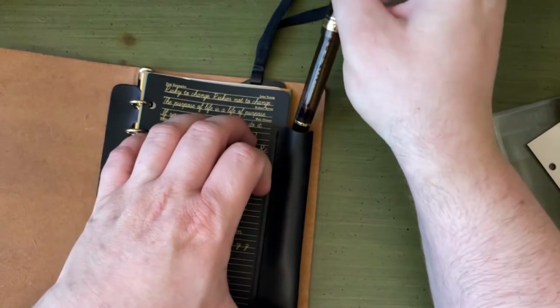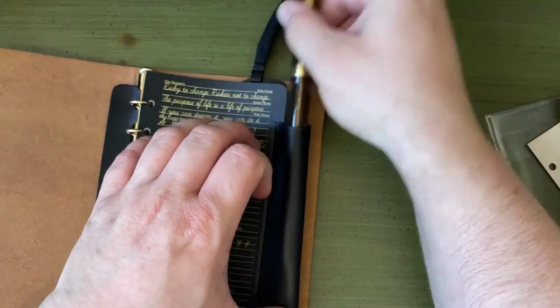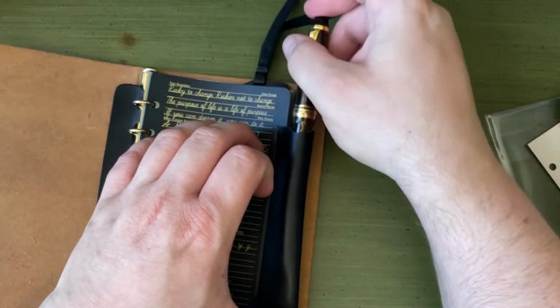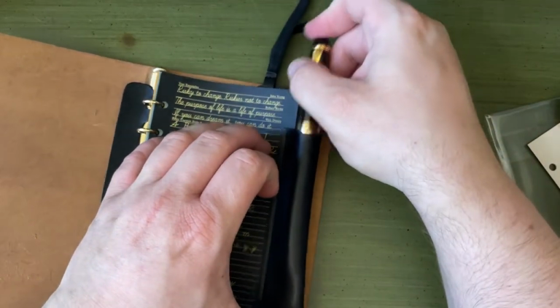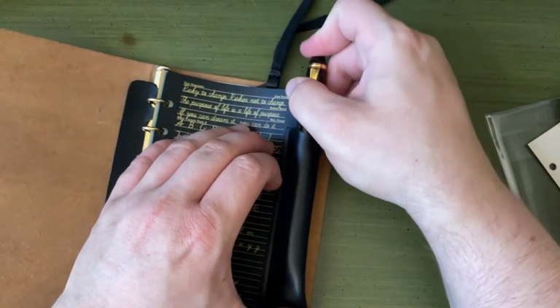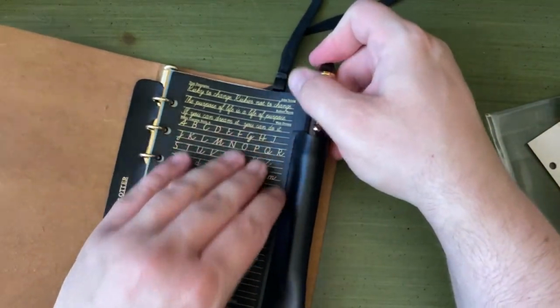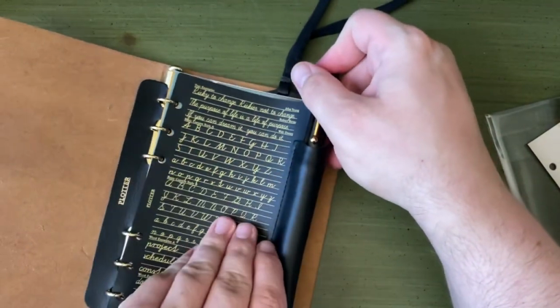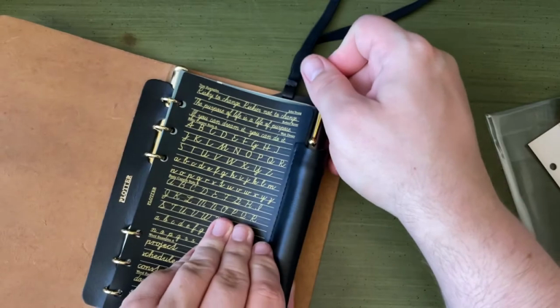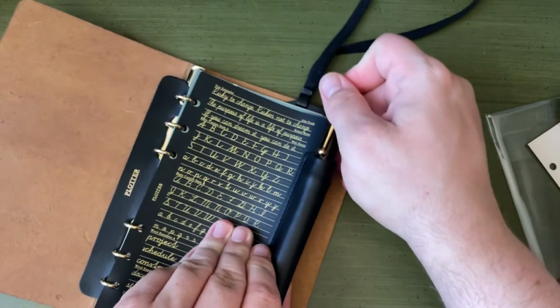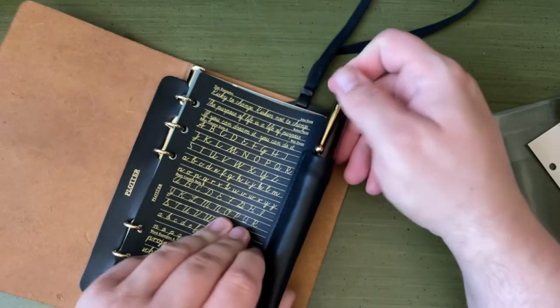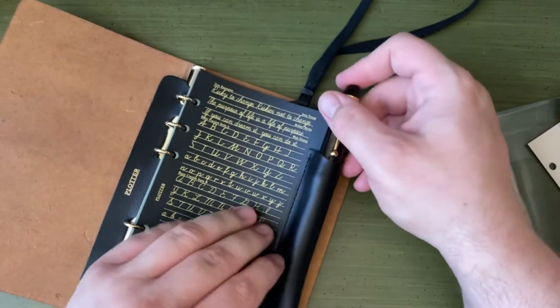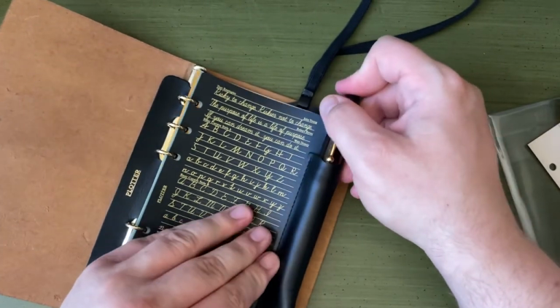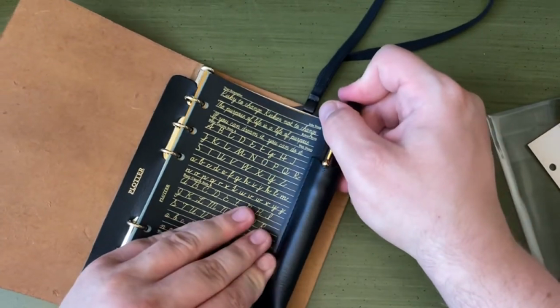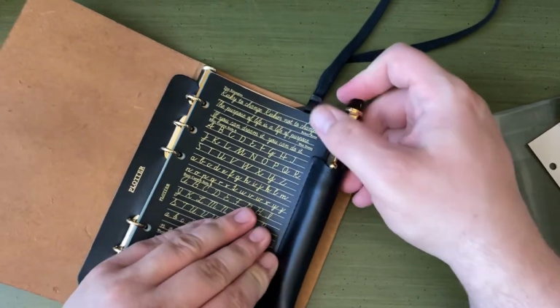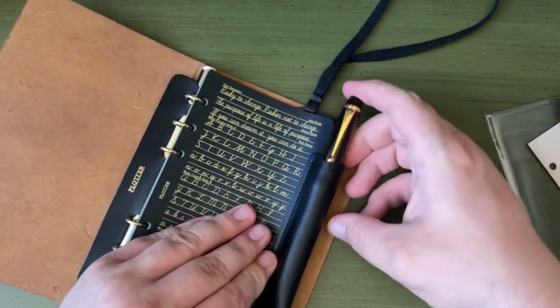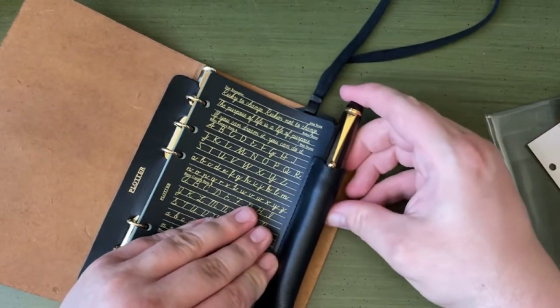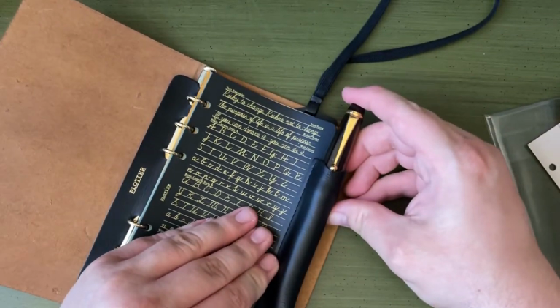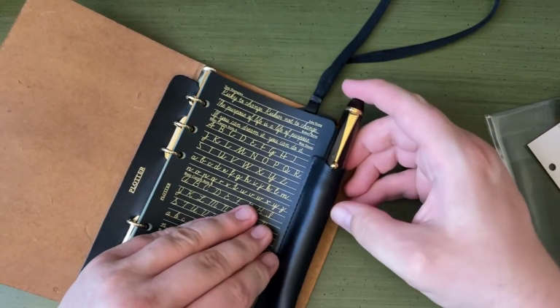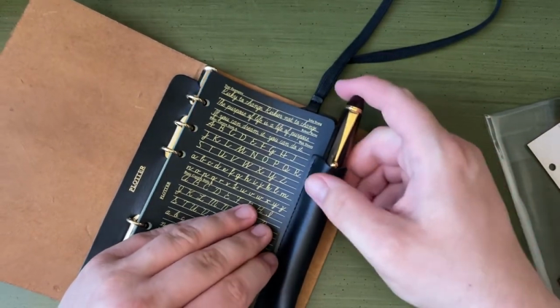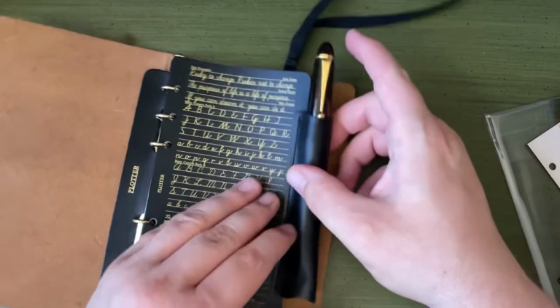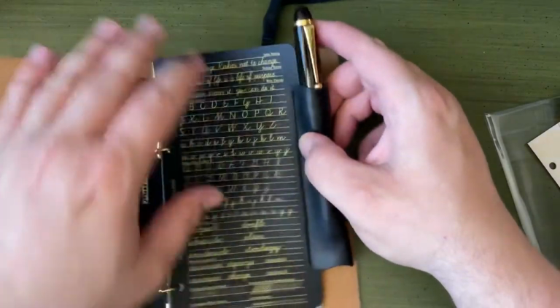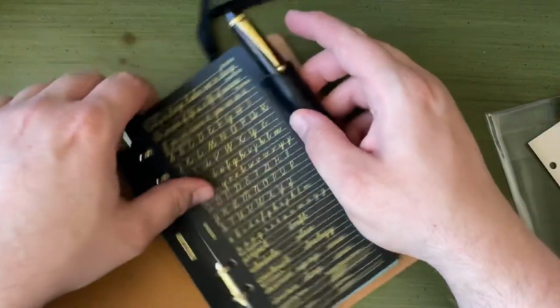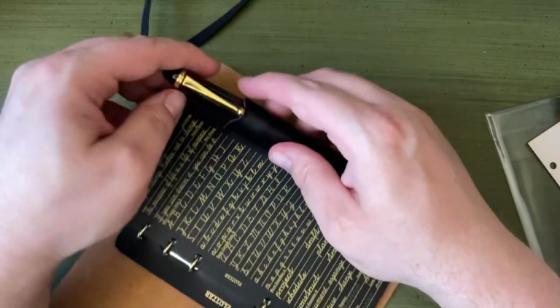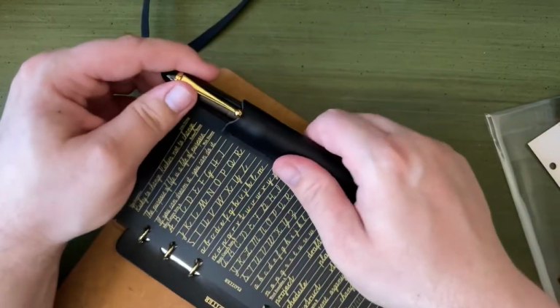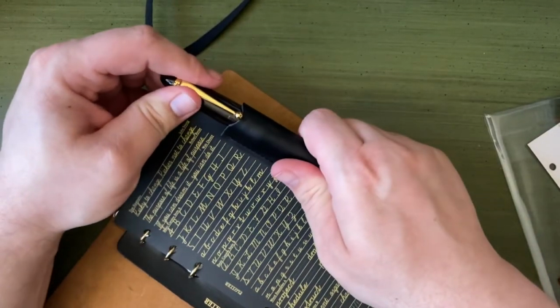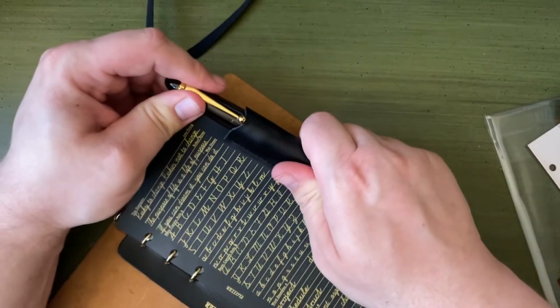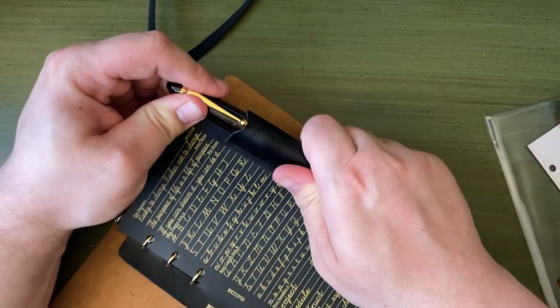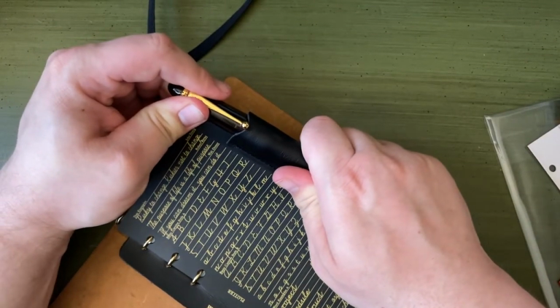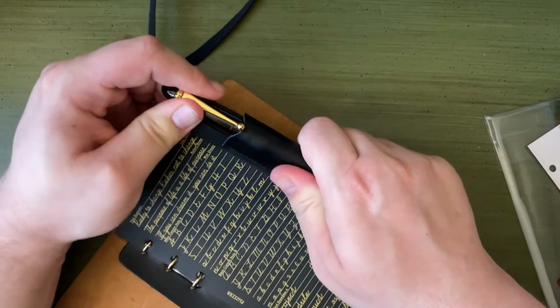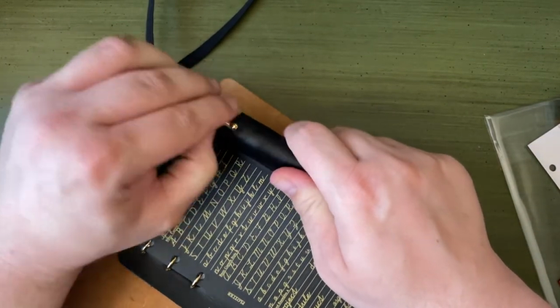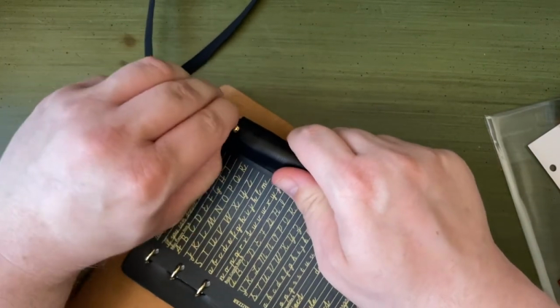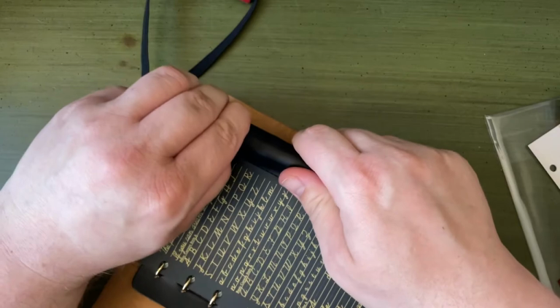How about you, Pilot Custom 823? Pretty easily. I was worried it would be too thin — like it'd be trying to restrict me to ballpoint land. The caps really are going to require some stretching of this thing.